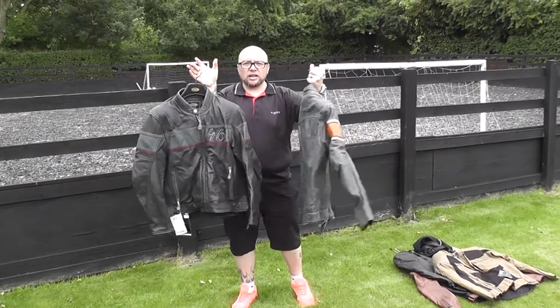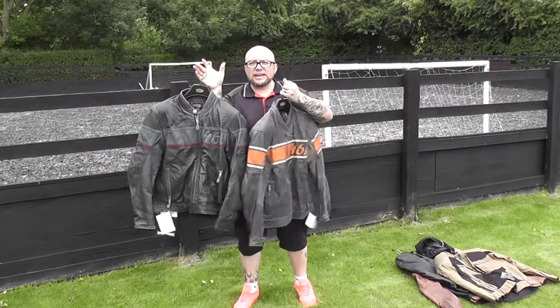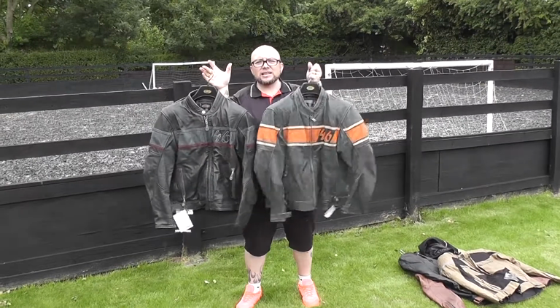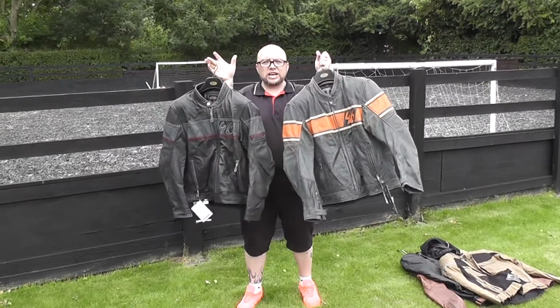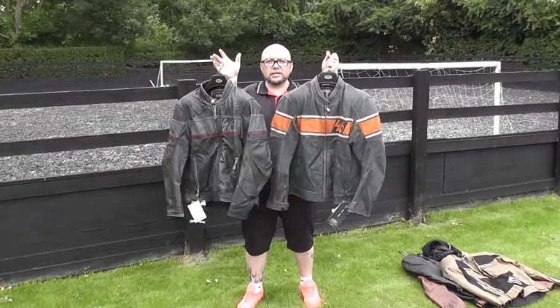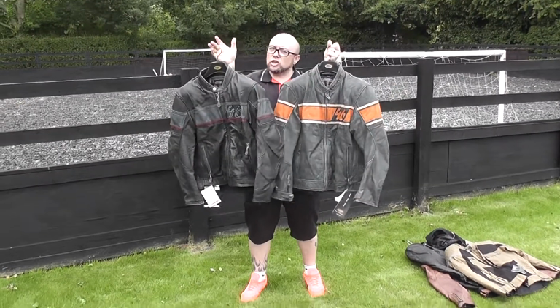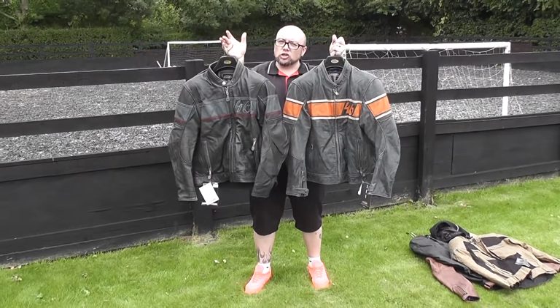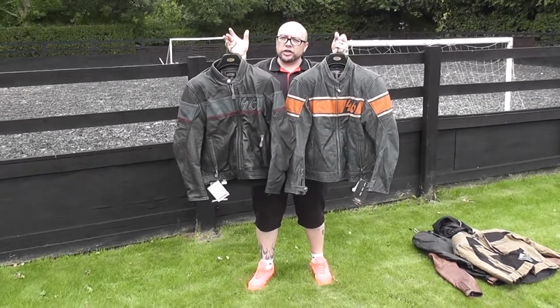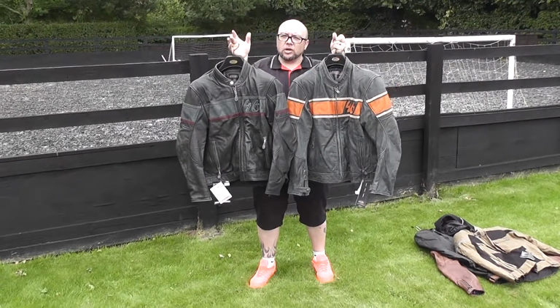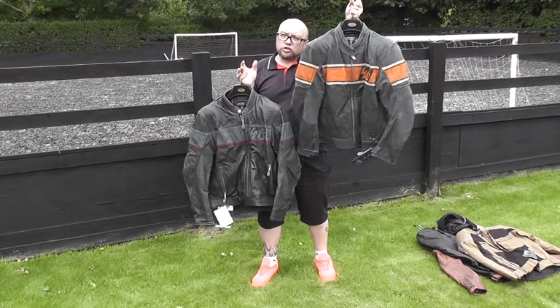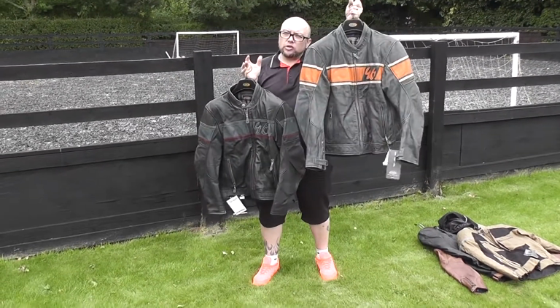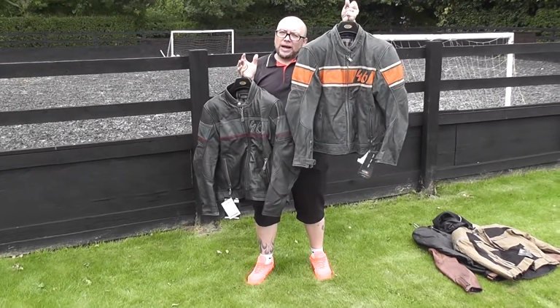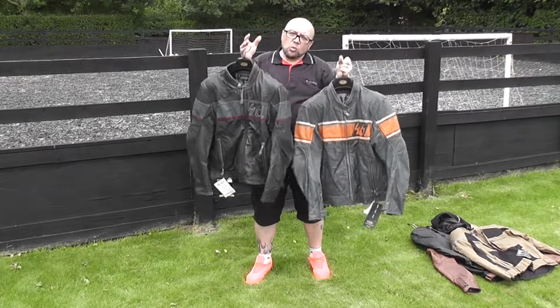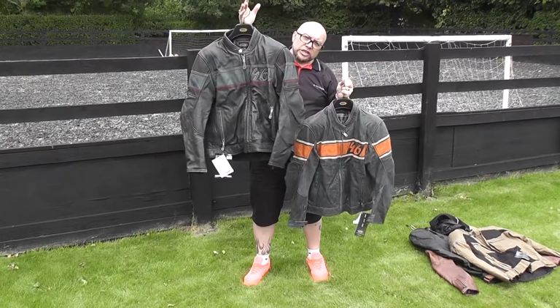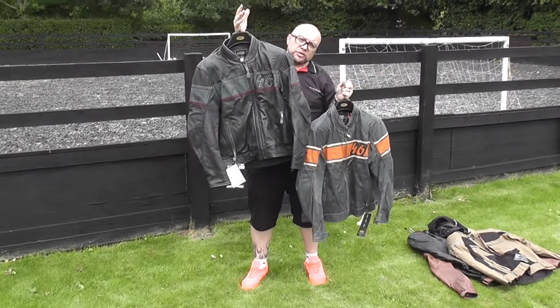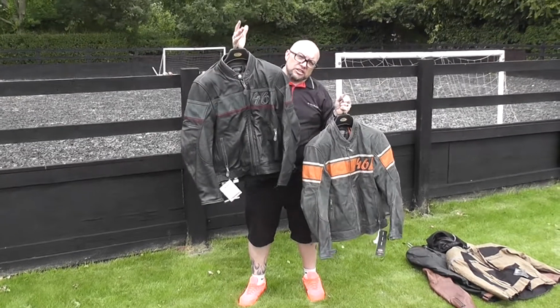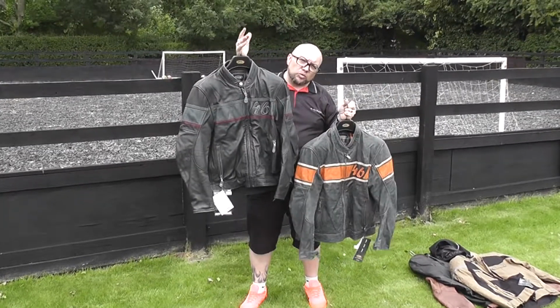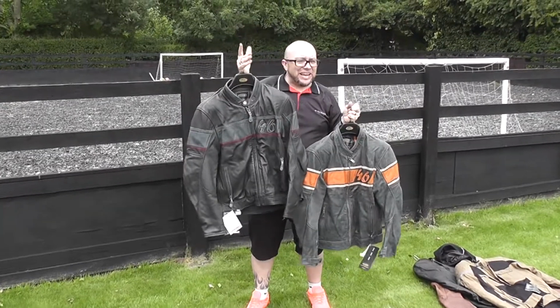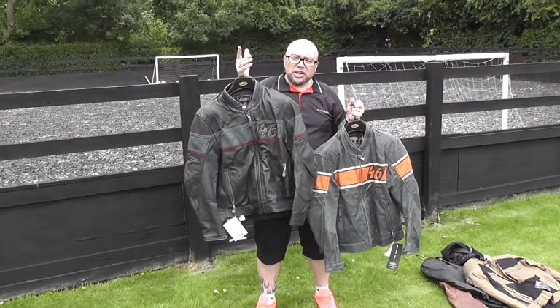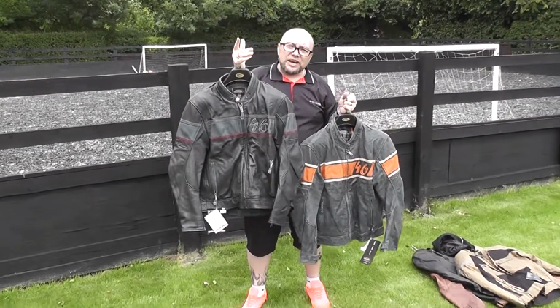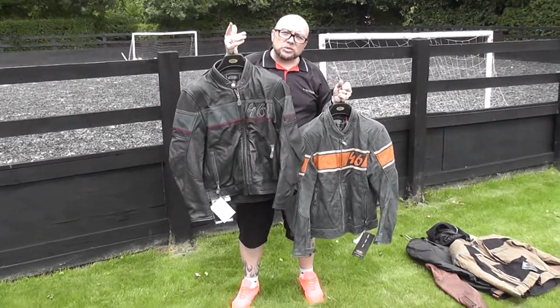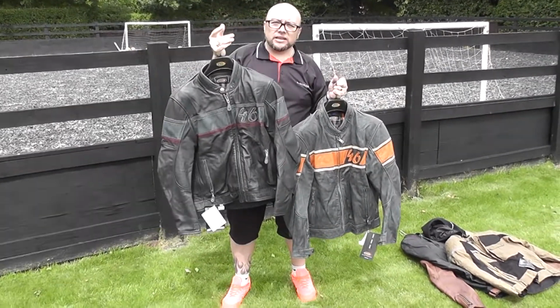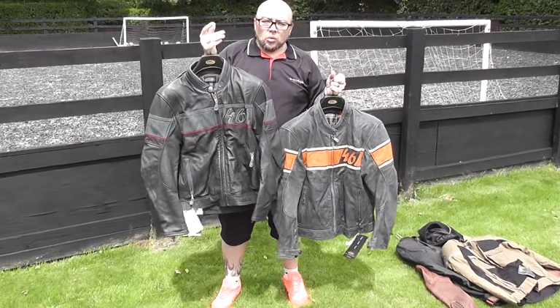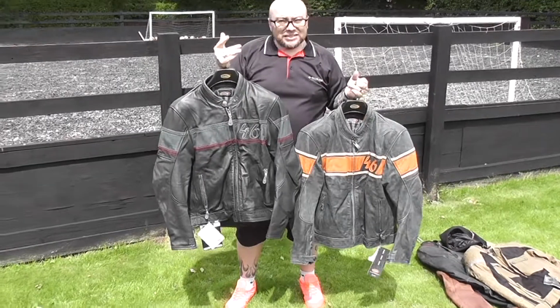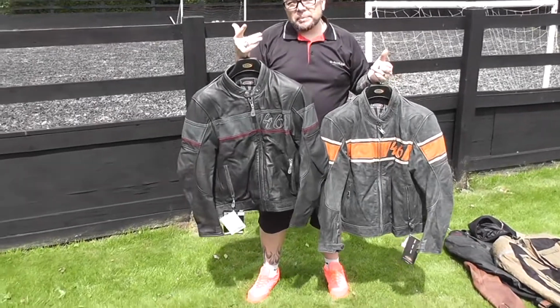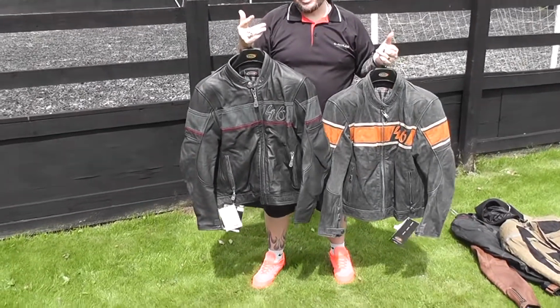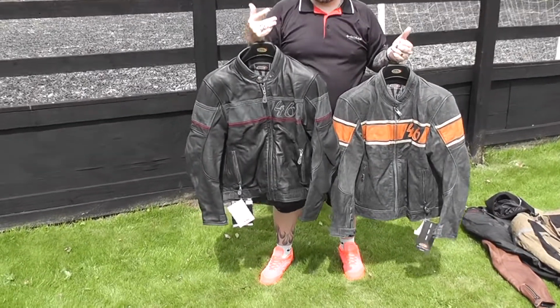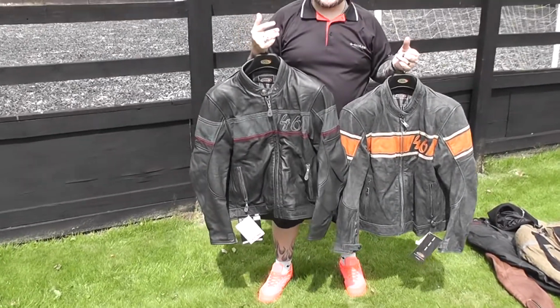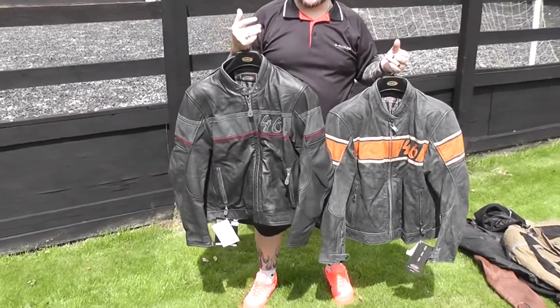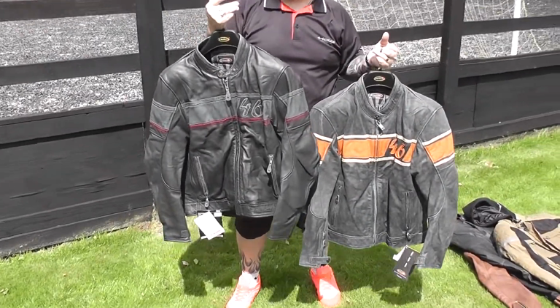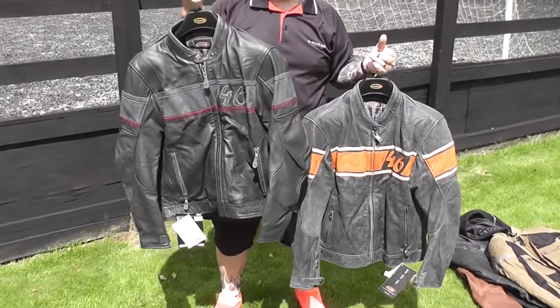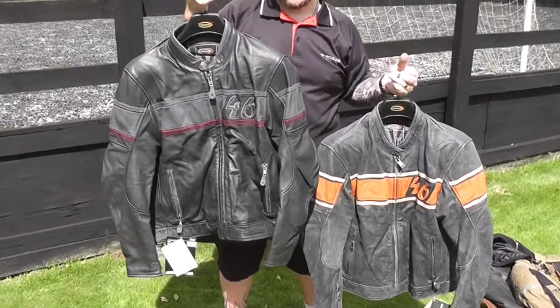Look, exactly the same jacket, two different types of treatment. One's treated in the normal way, one's treated using vegetables. Yep, you heard it — vegetable tanning. Why? Takes a bit longer, but there's nothing in there that's going to harm the environment or harm you.